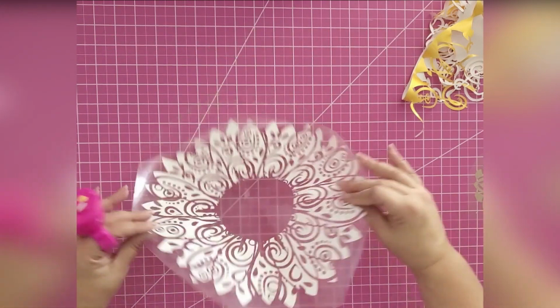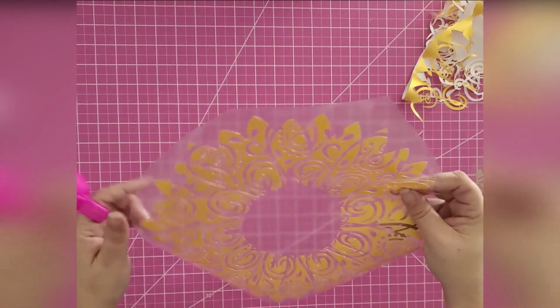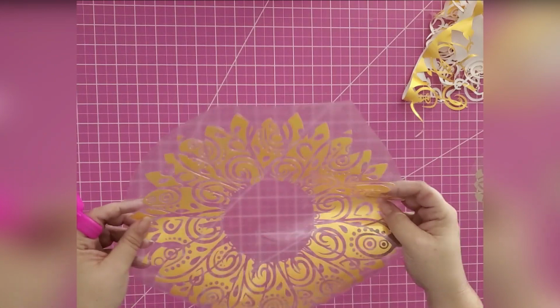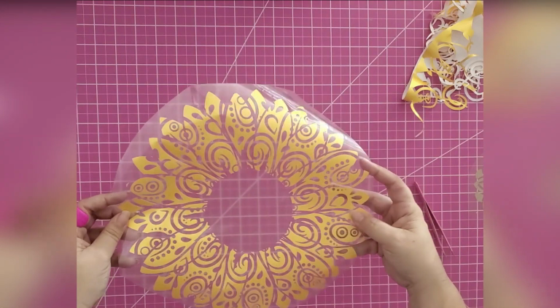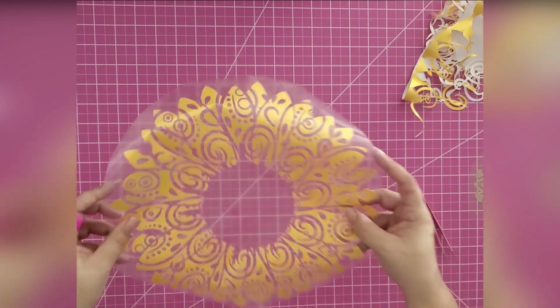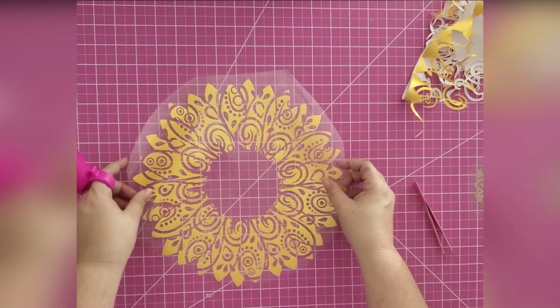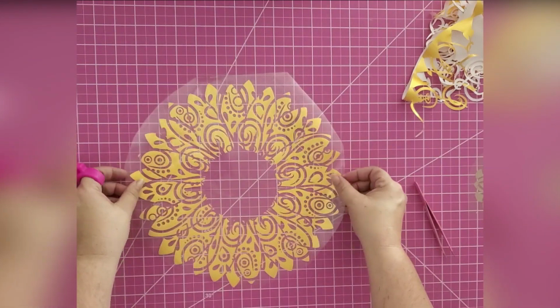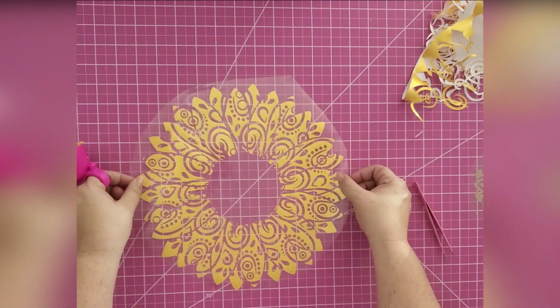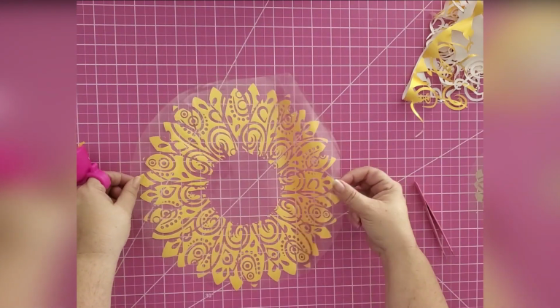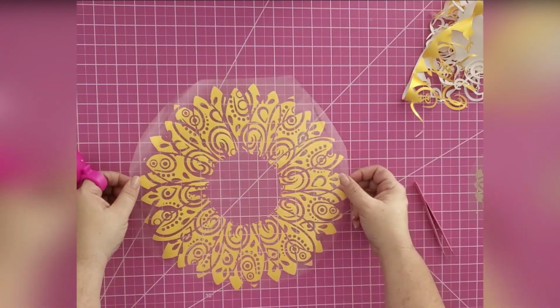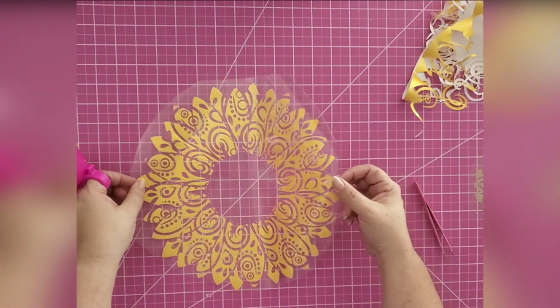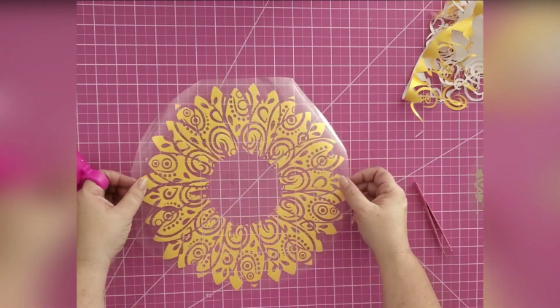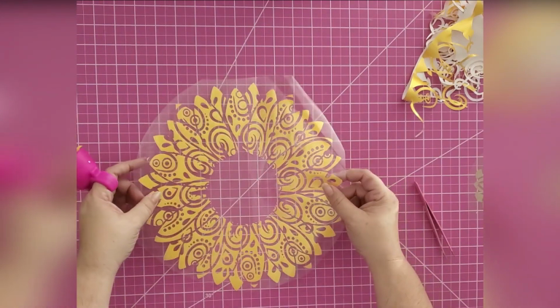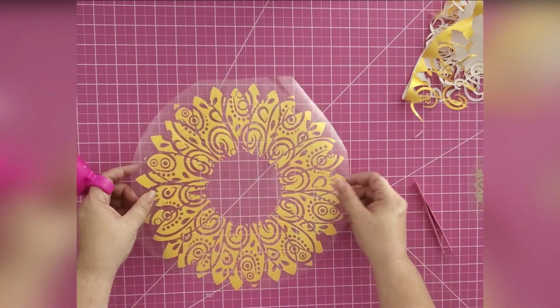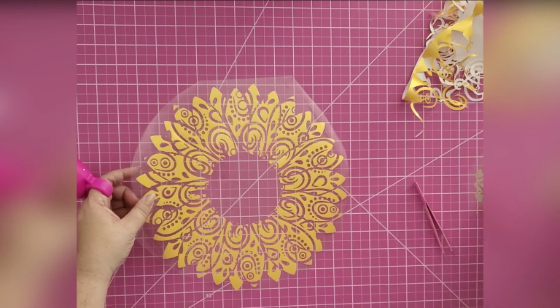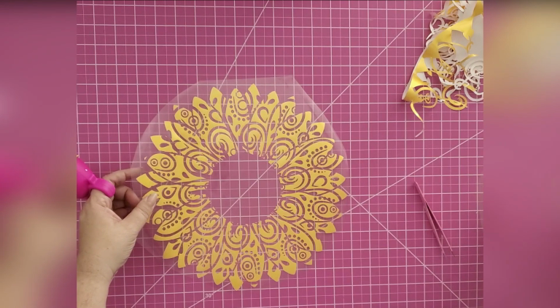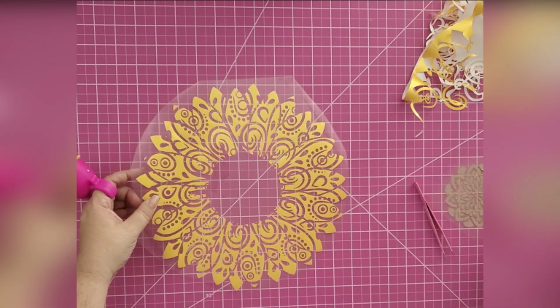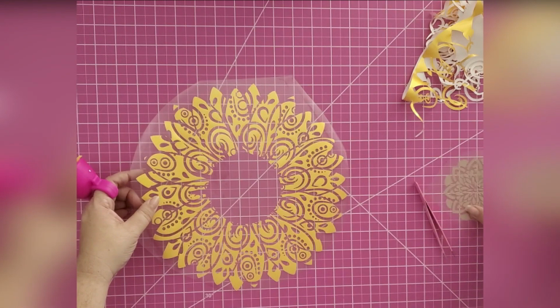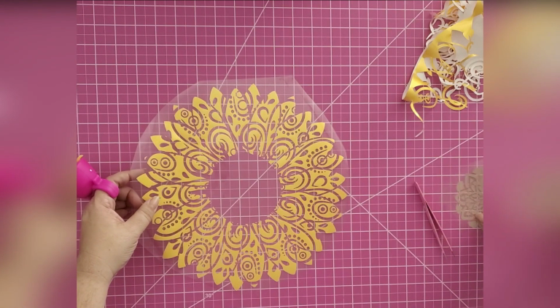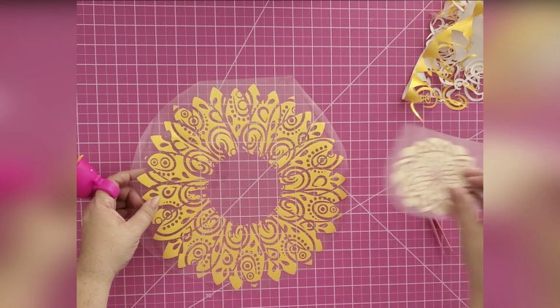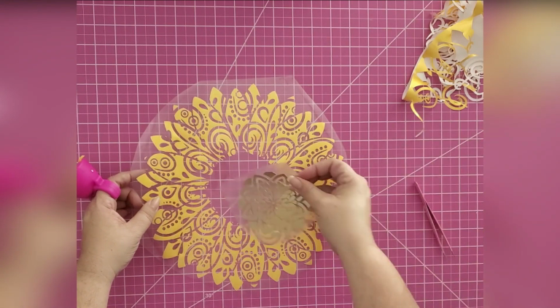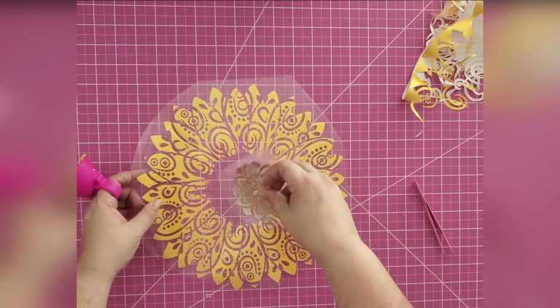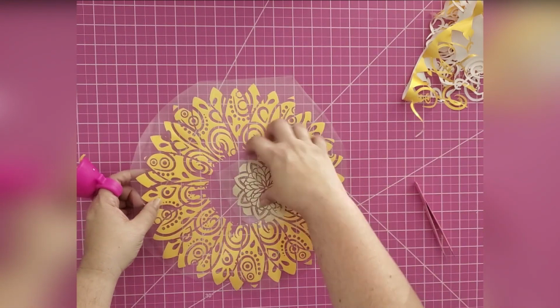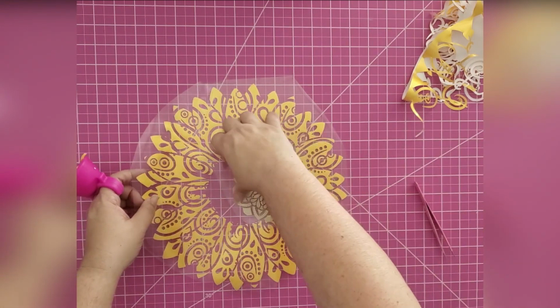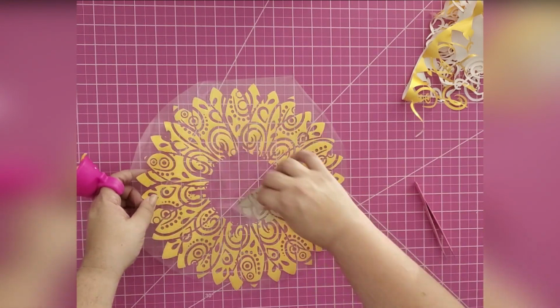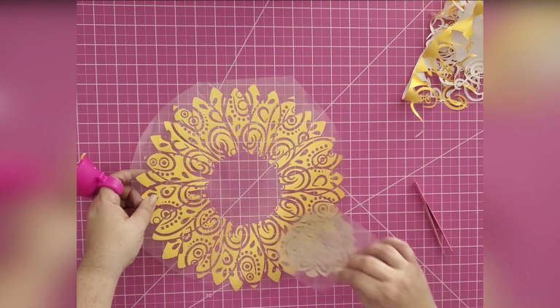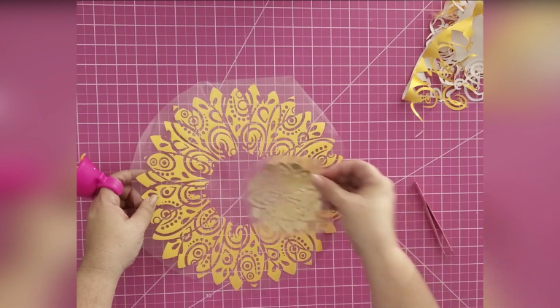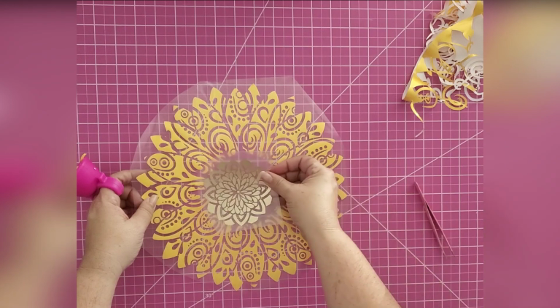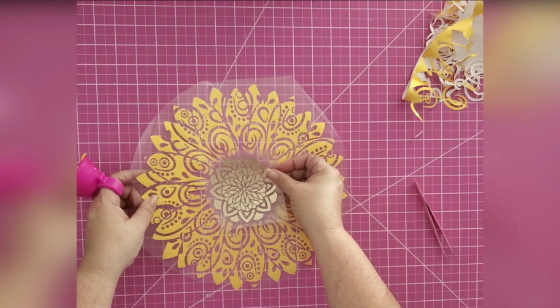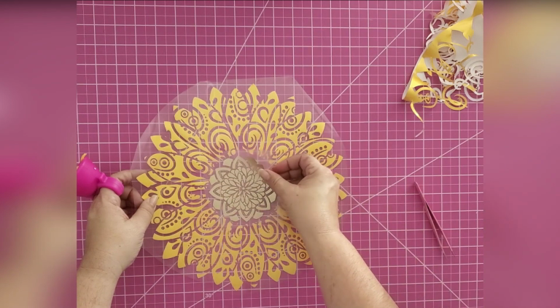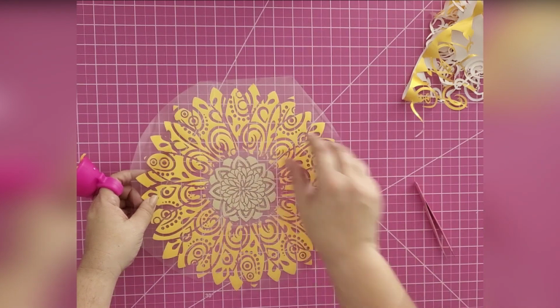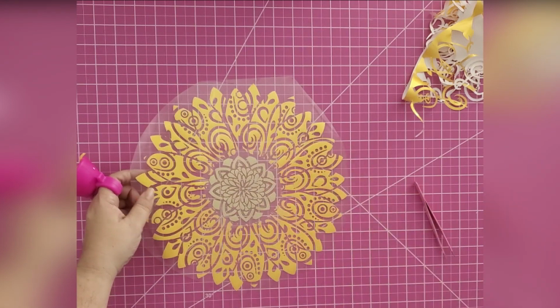I believe I am done. Check that out — that gorgeous color is going to match really well with my gold in the middle. Ta-da!